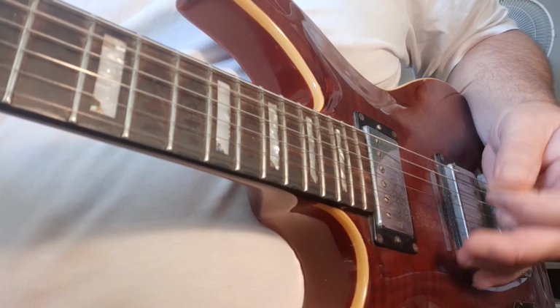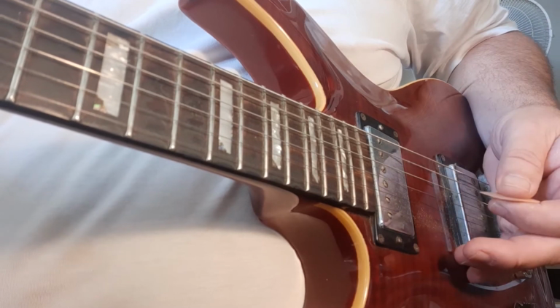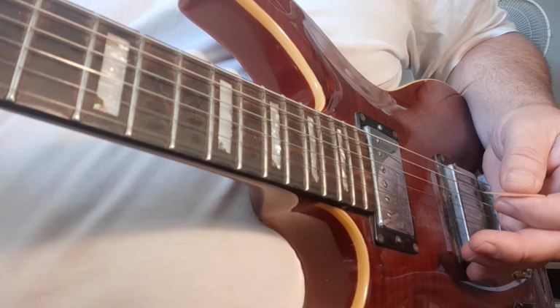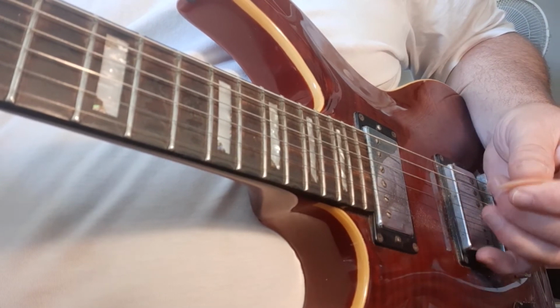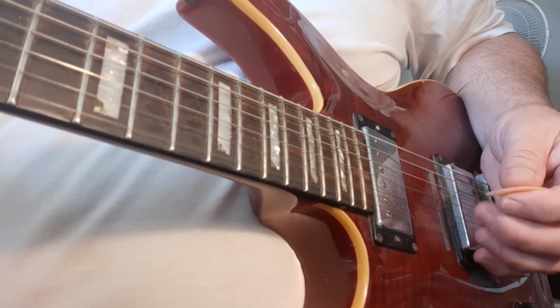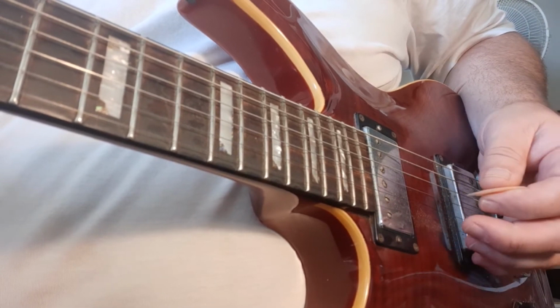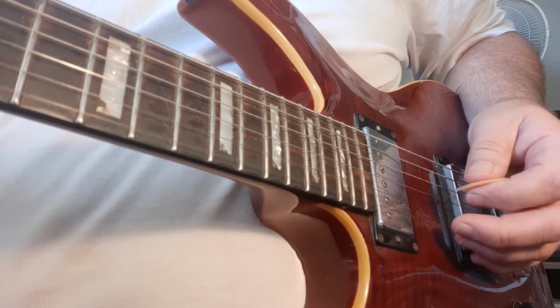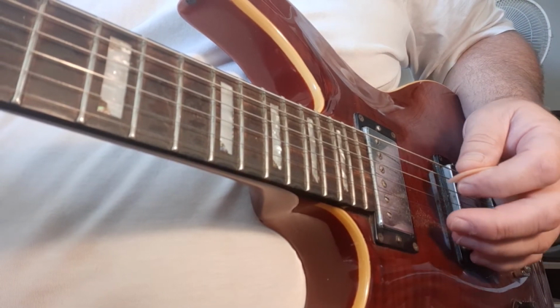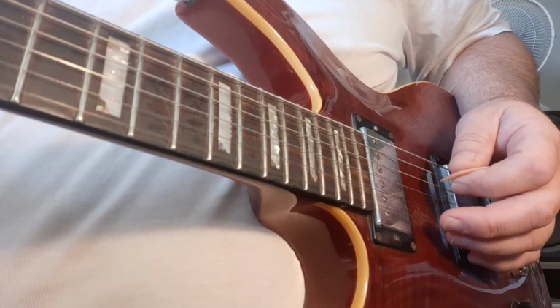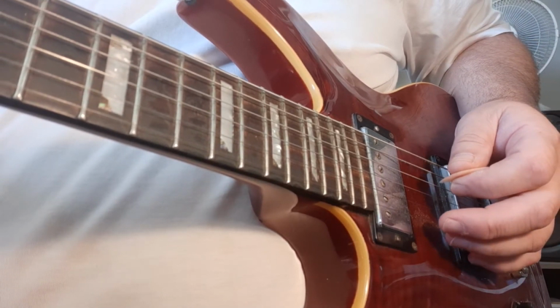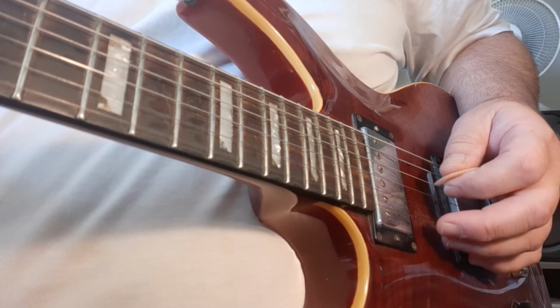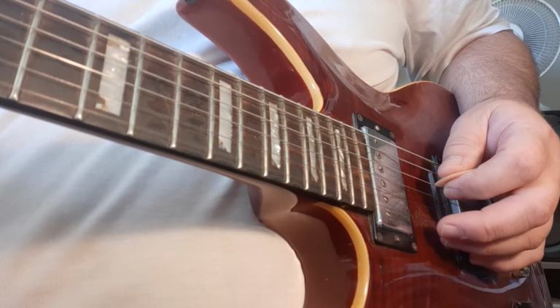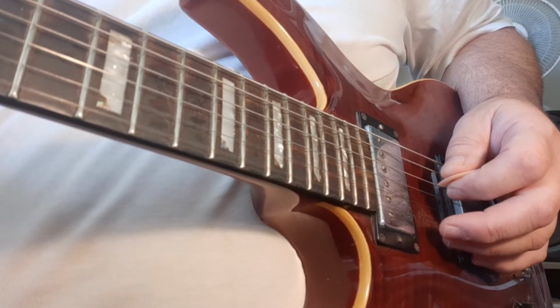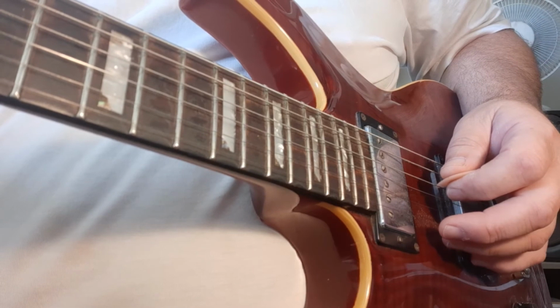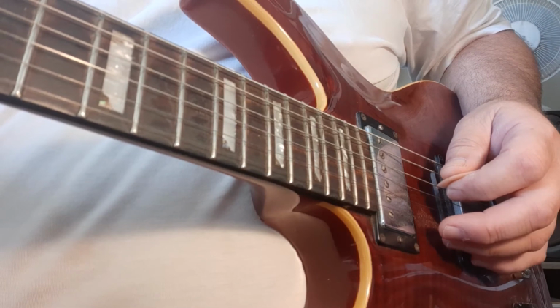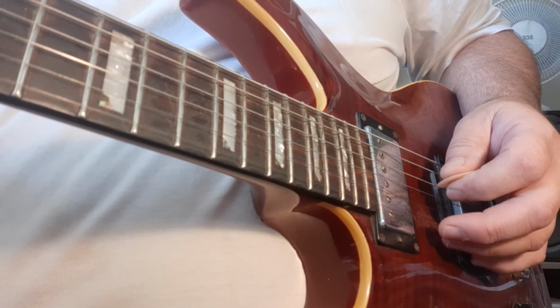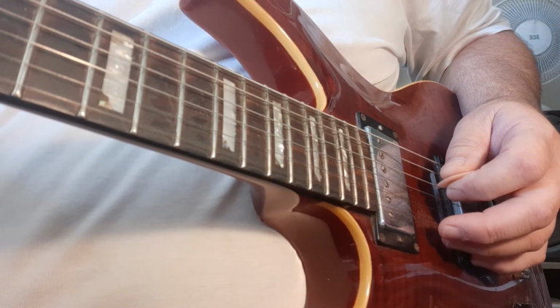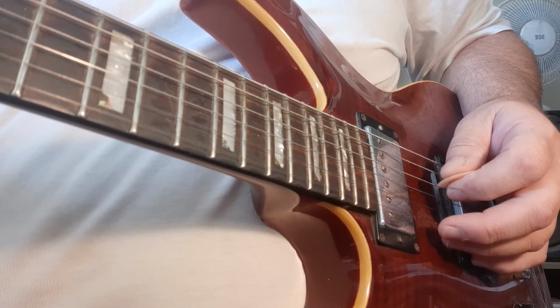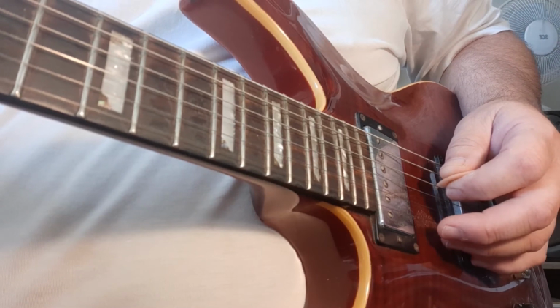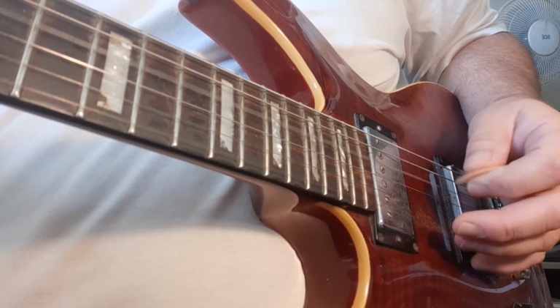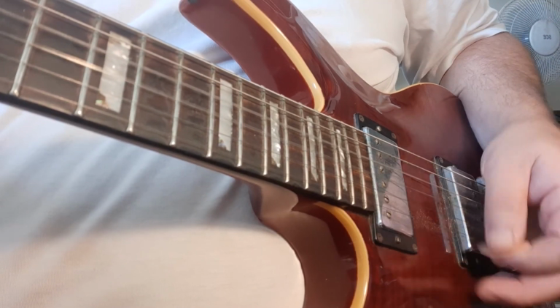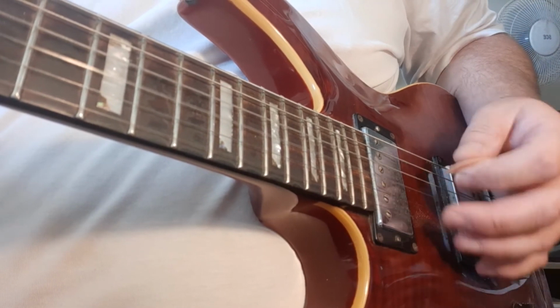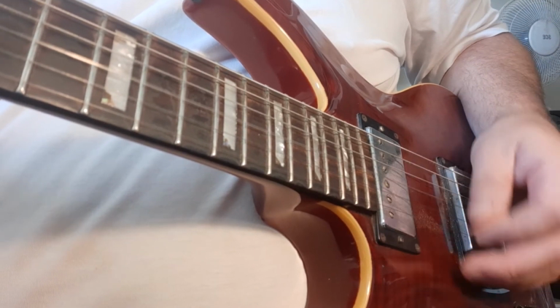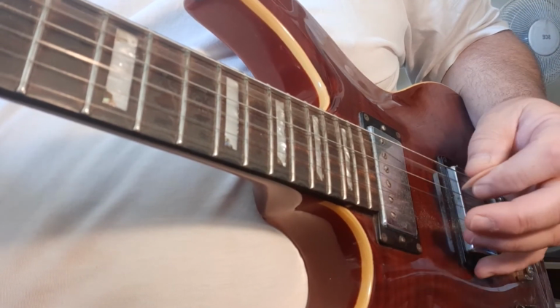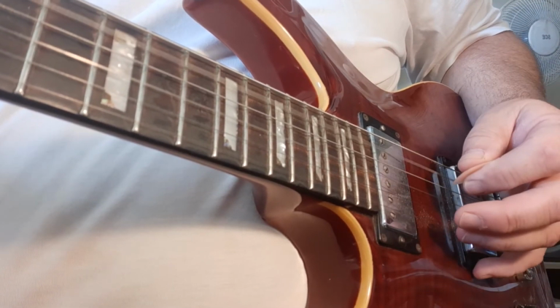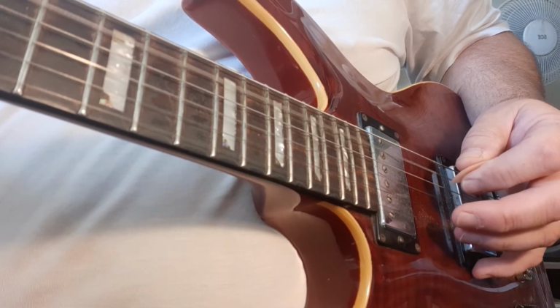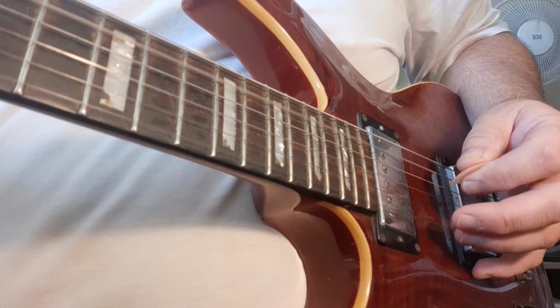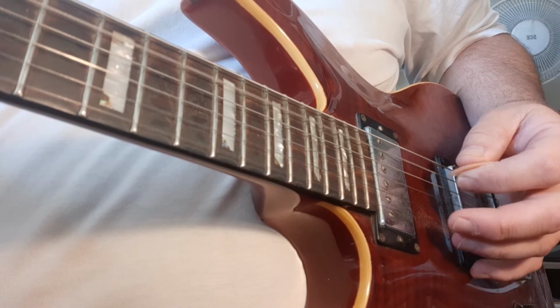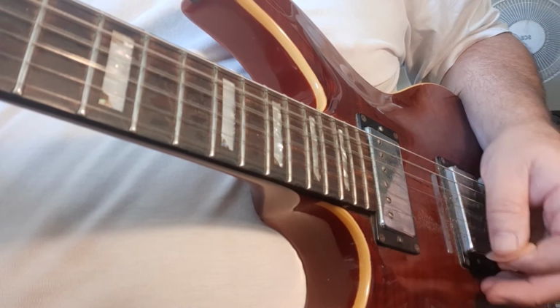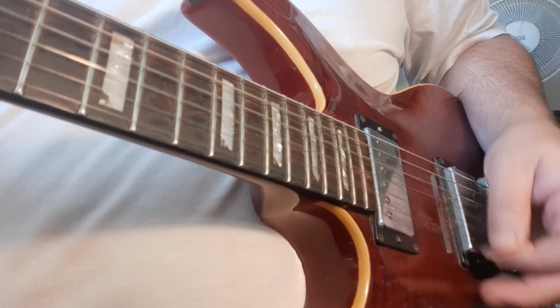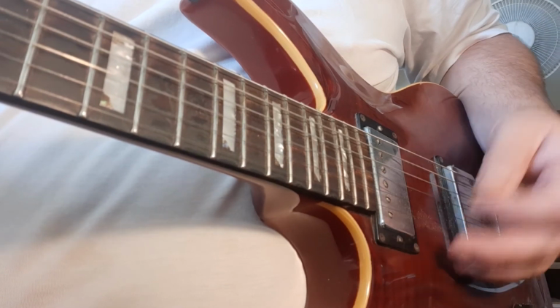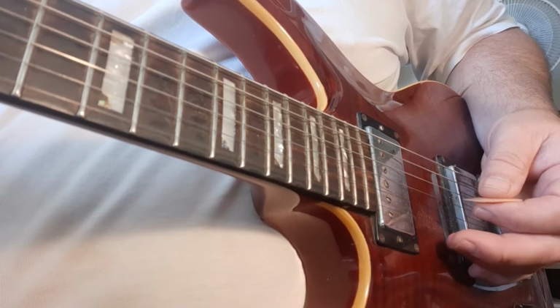That sounds pretty cool and you'll have written it in the song if you listen carefully. First of all, the bass note for D is string 4, and then you go to the 5th string for the D.